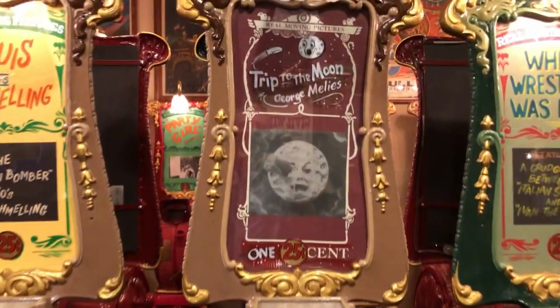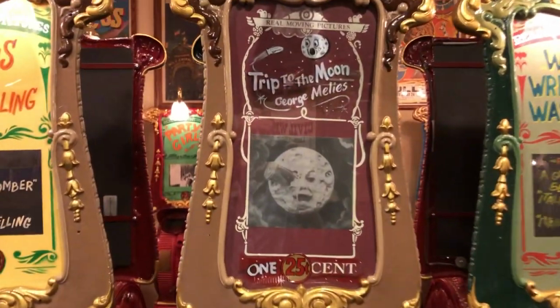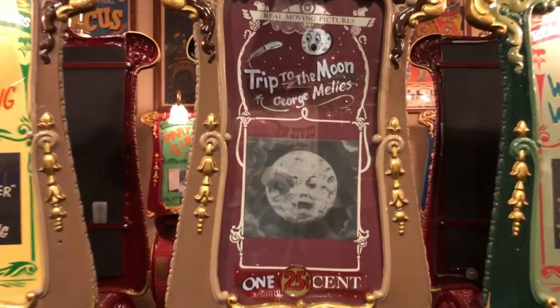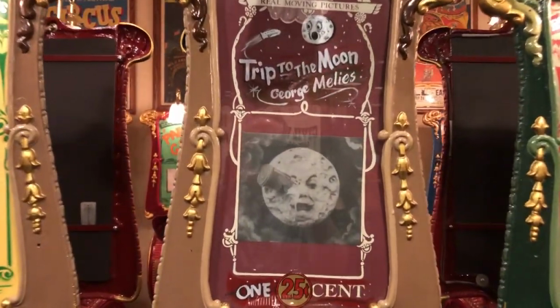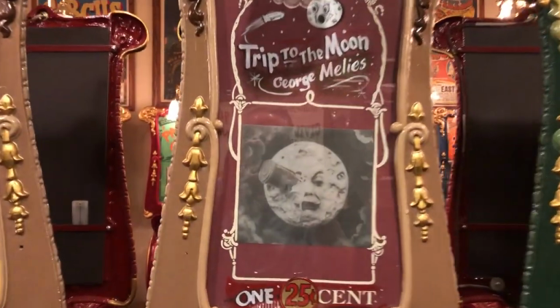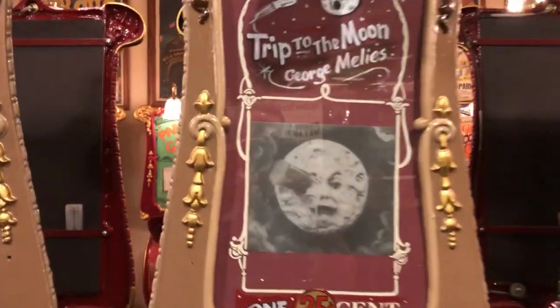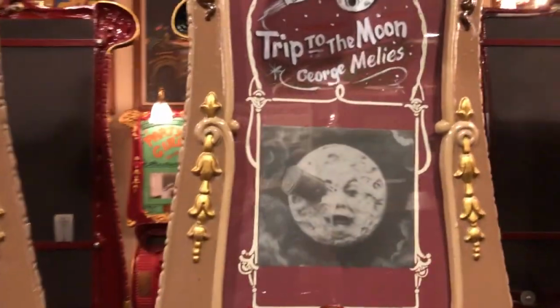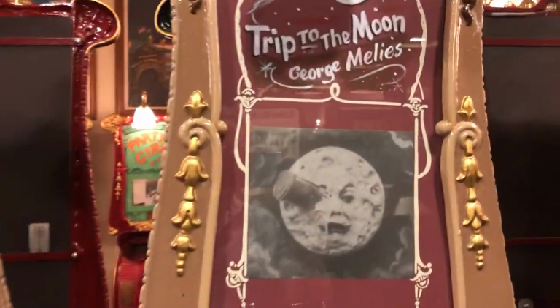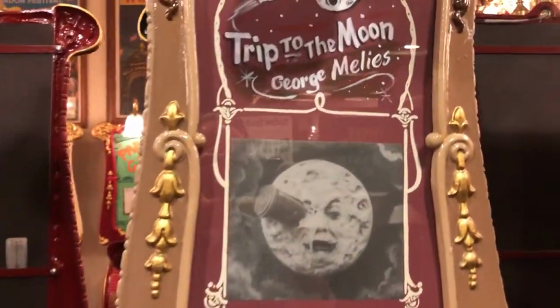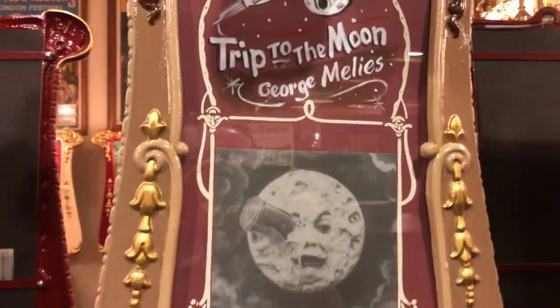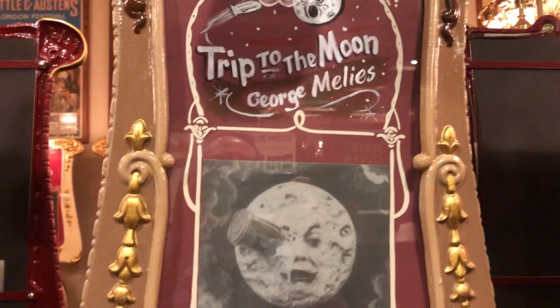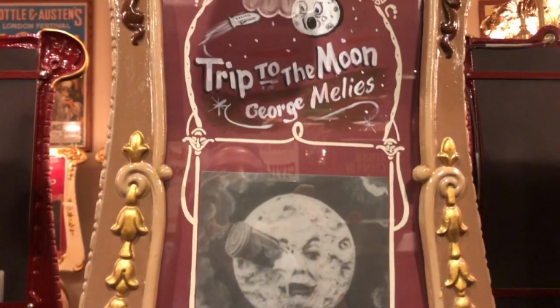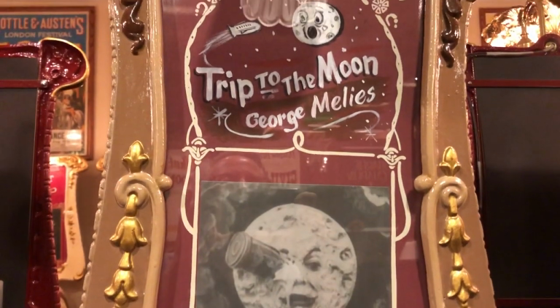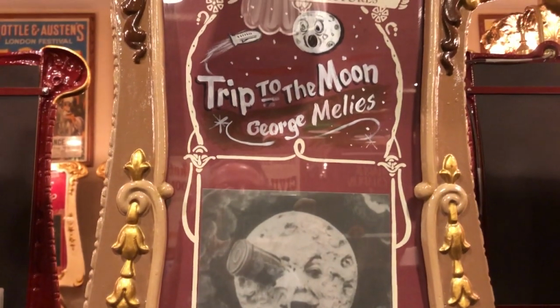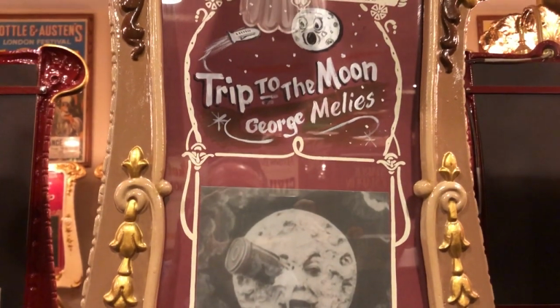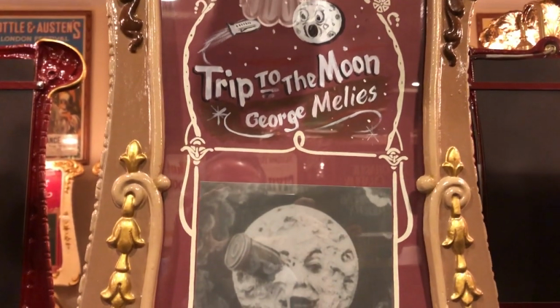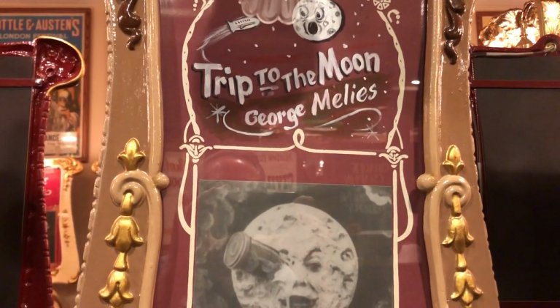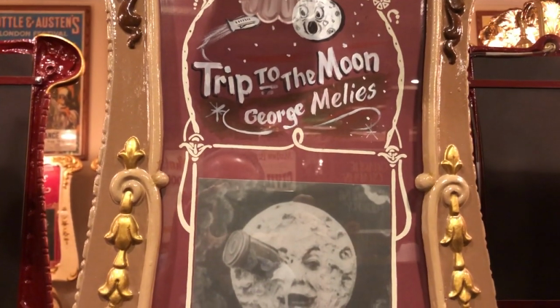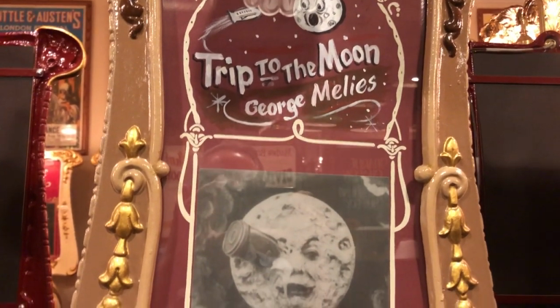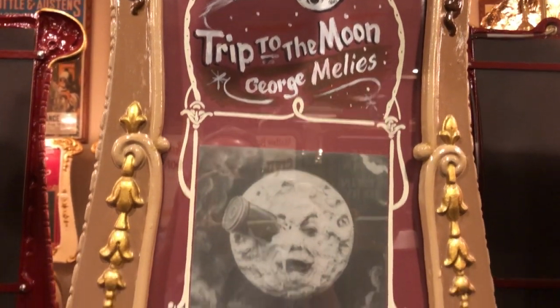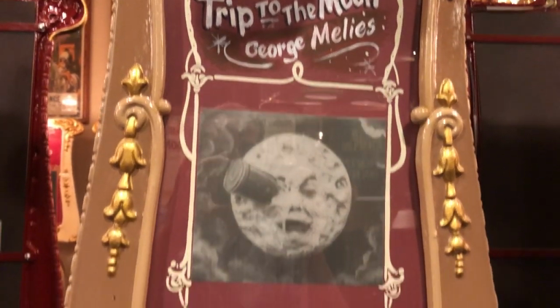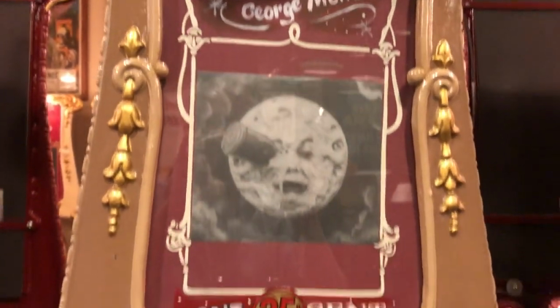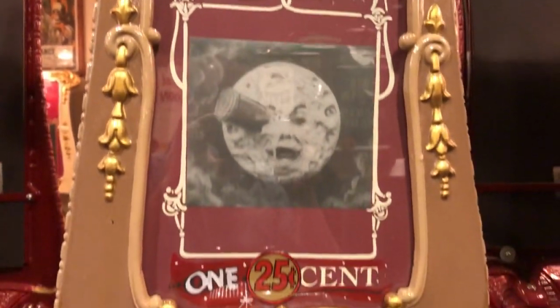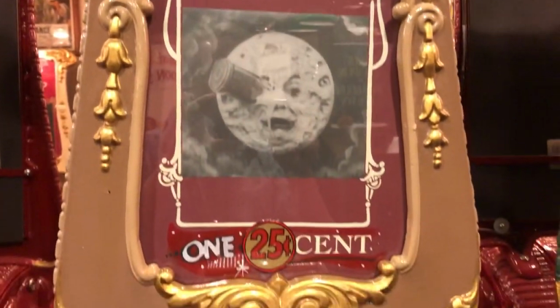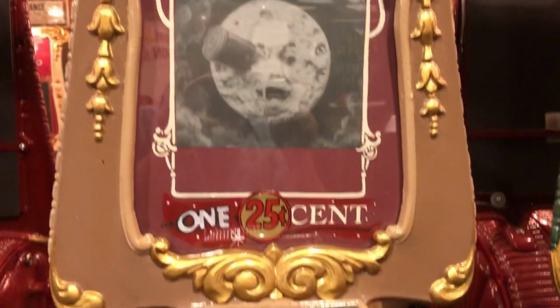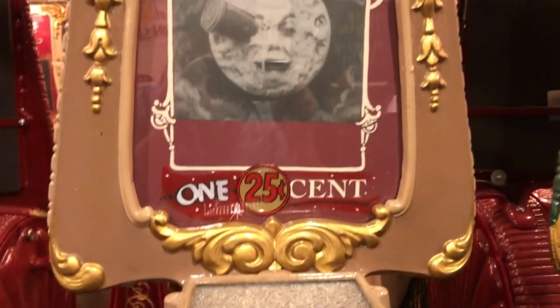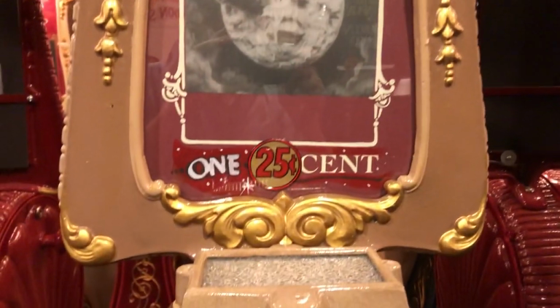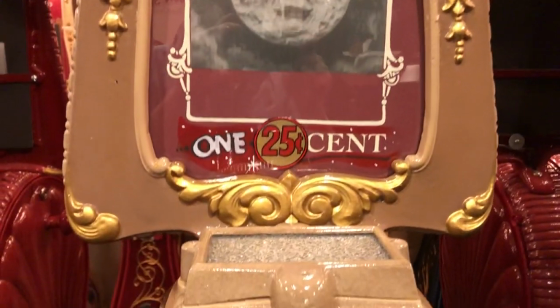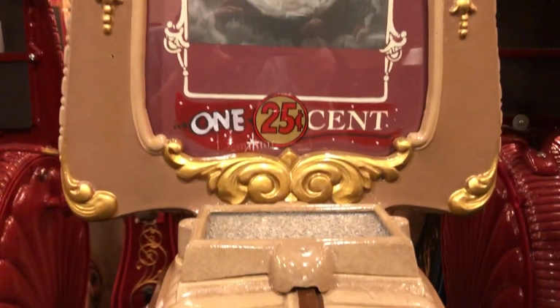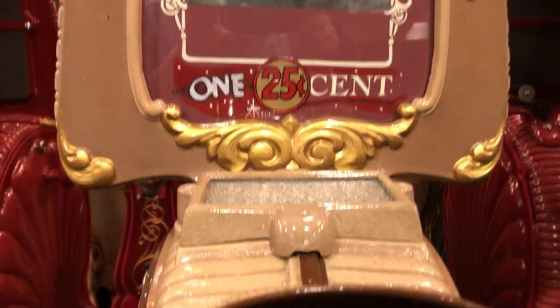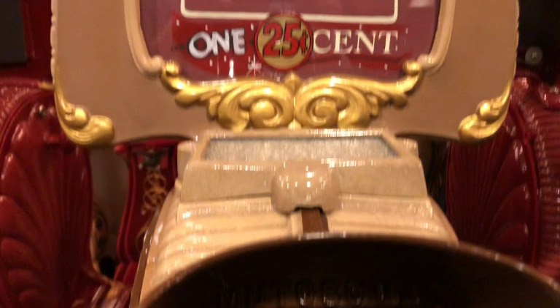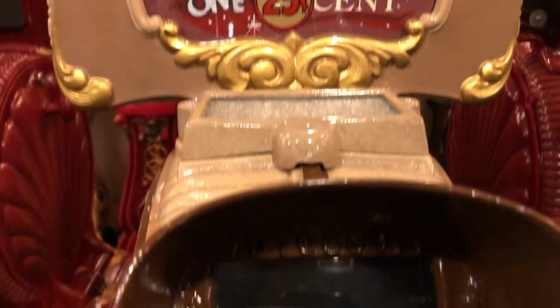Today we're going to play 'A Trip to the Moon,' which was an early silent film by George Méliès, one of the pioneers of silent film.